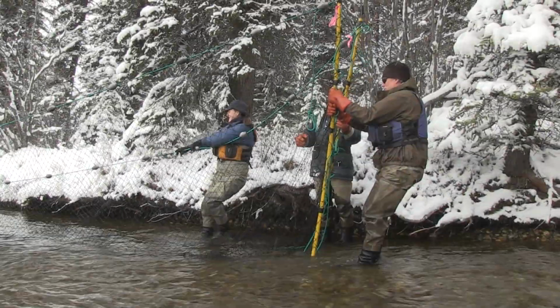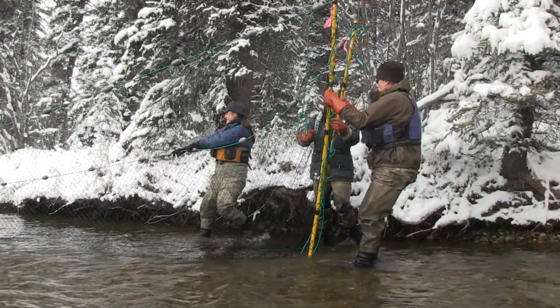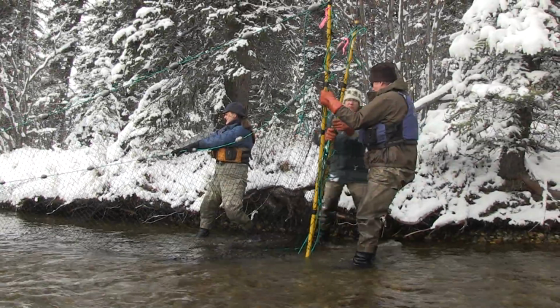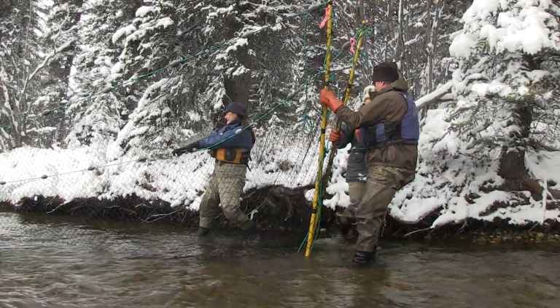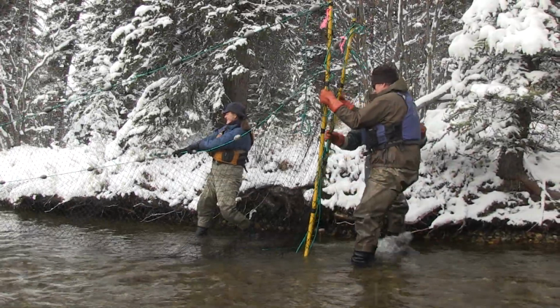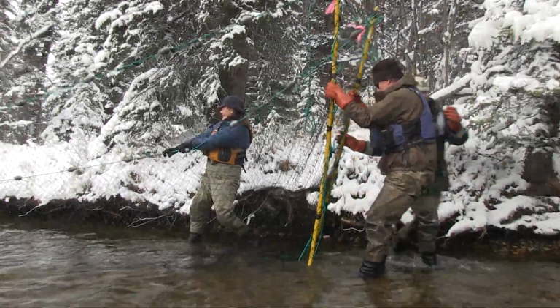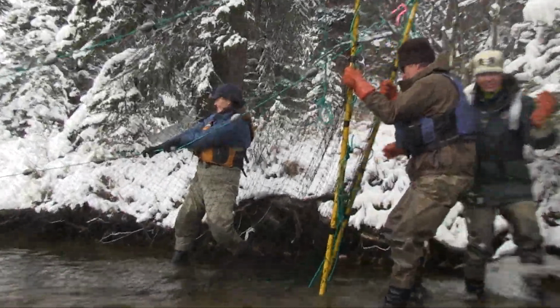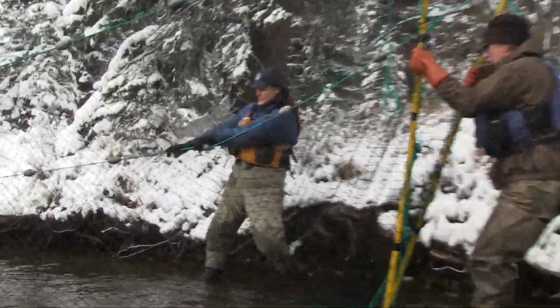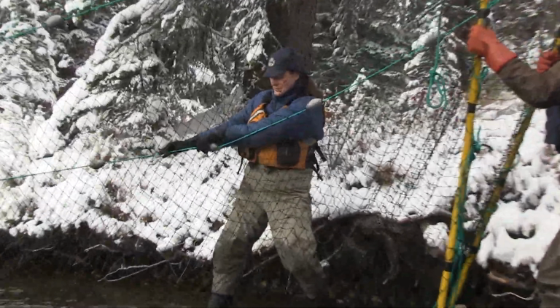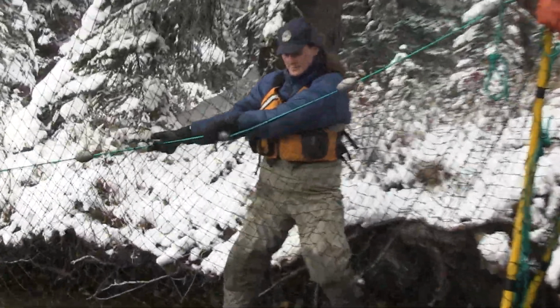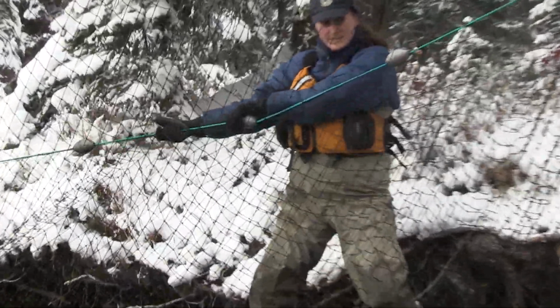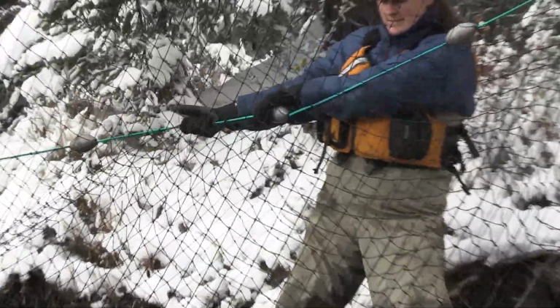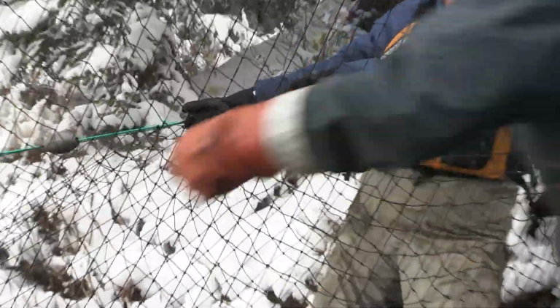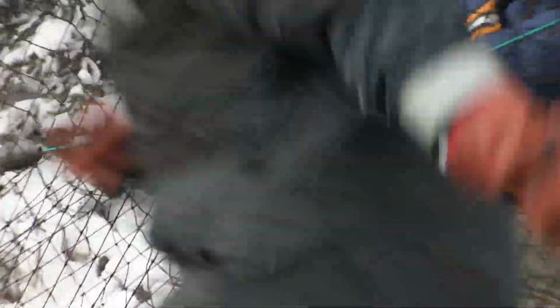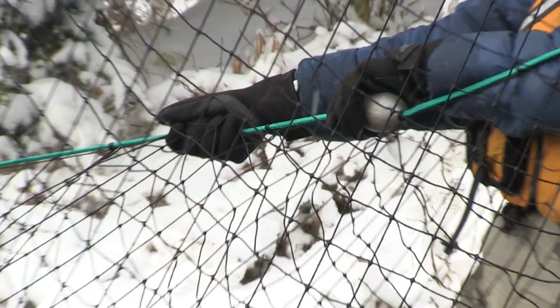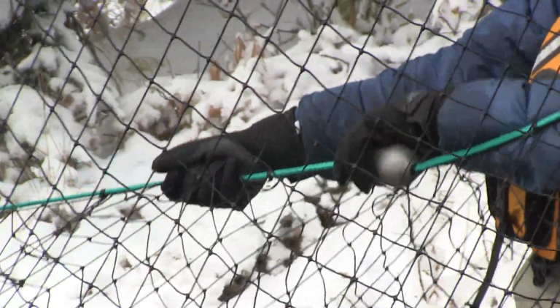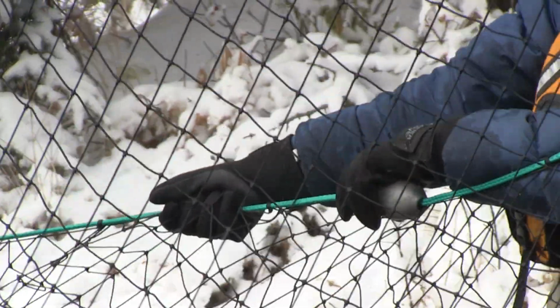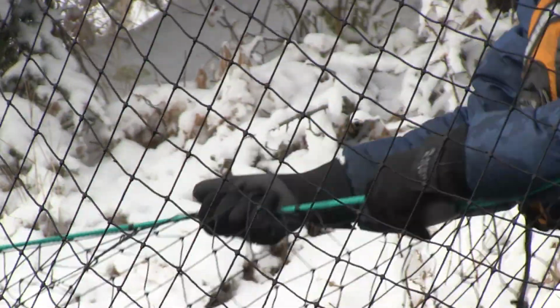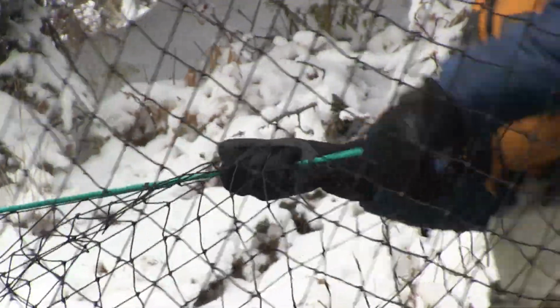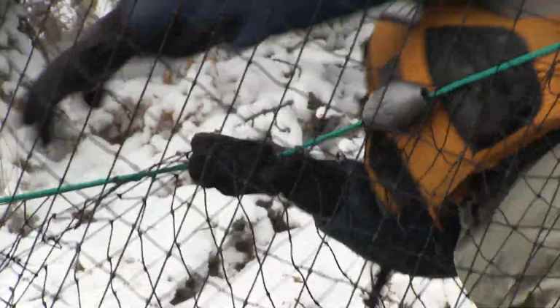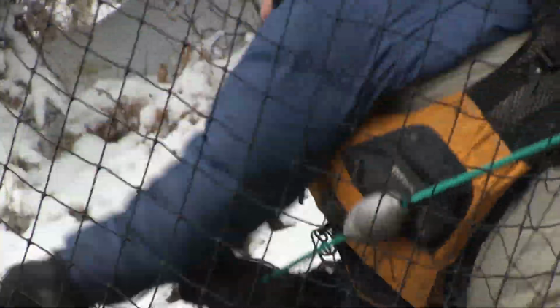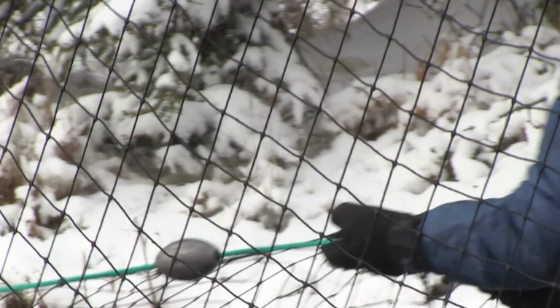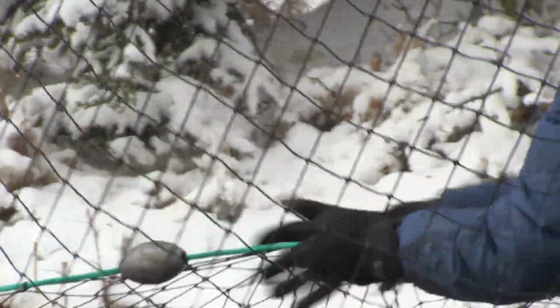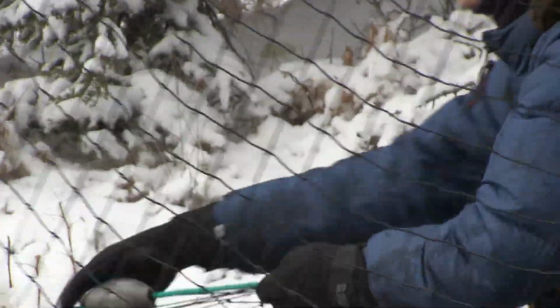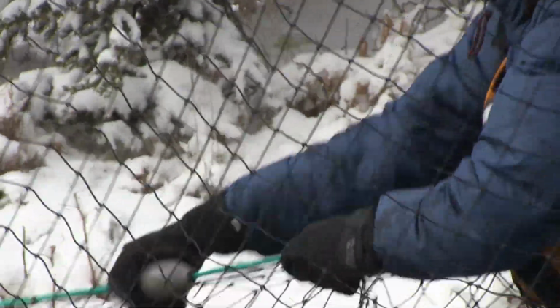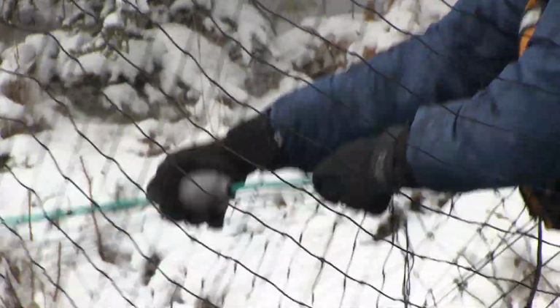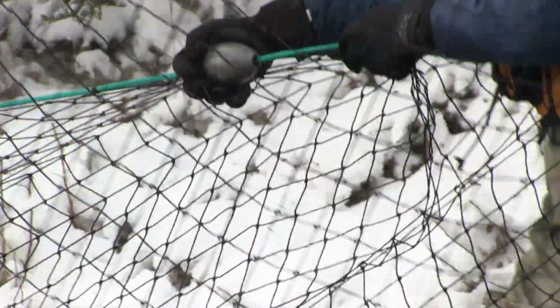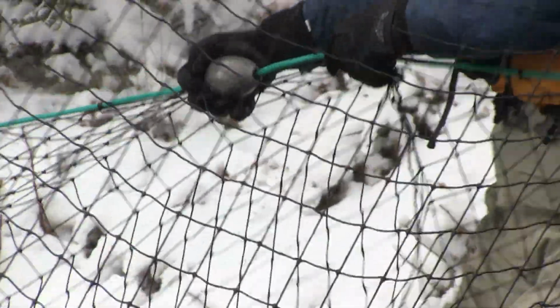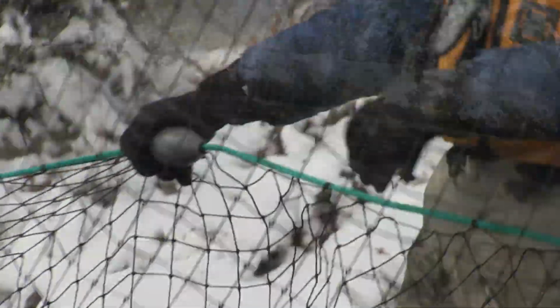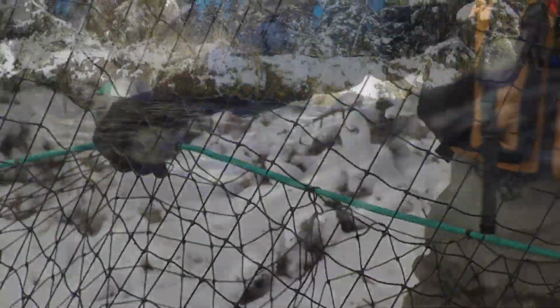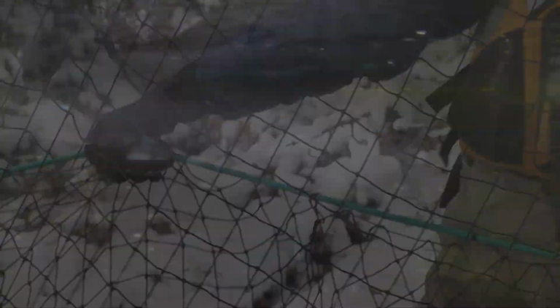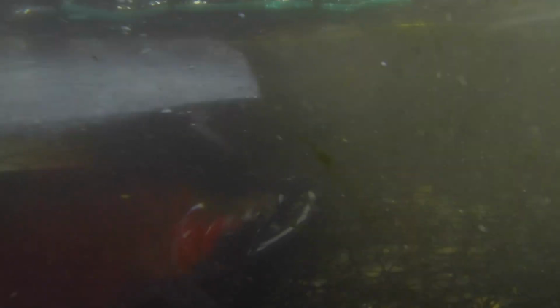The seine is a fine mesh seine. It's not a large mesh that would act as a gill net, which would be potentially harmful to the fish or any other species that might be caught.